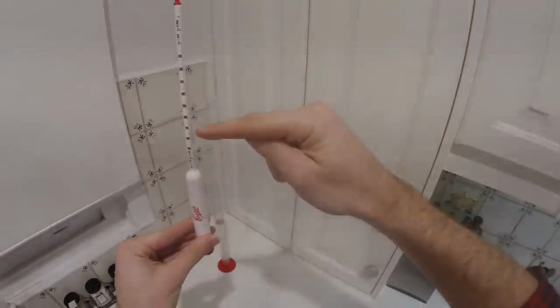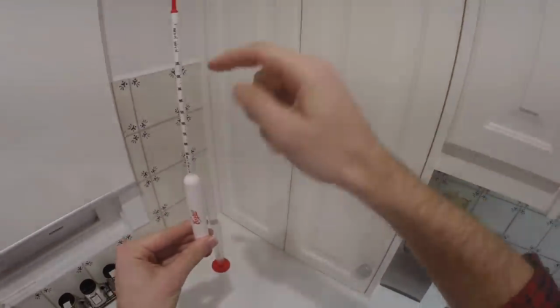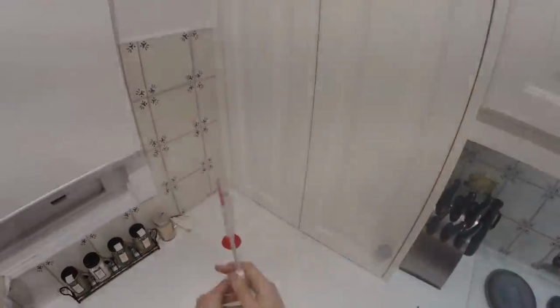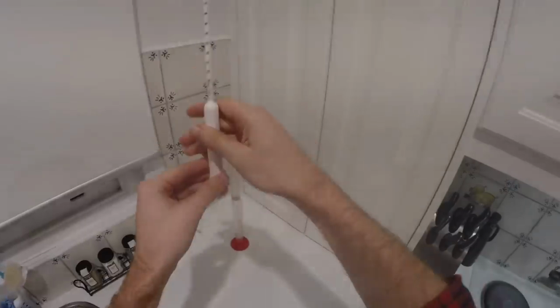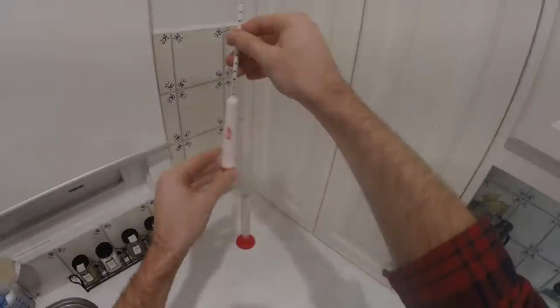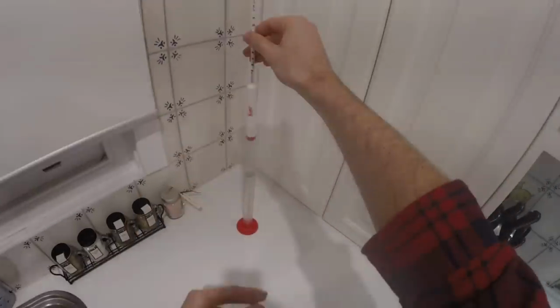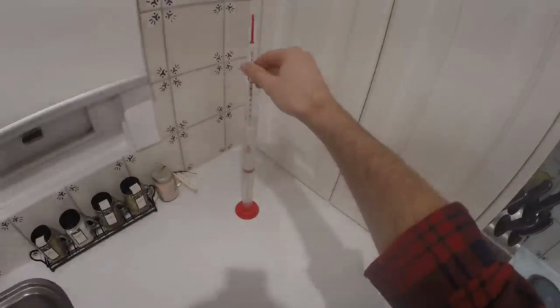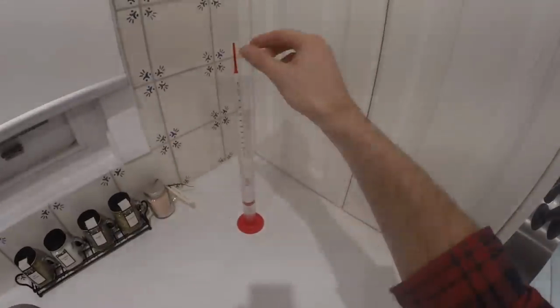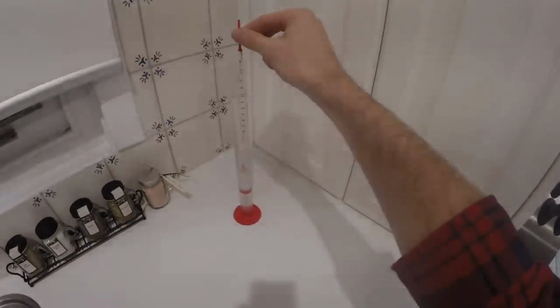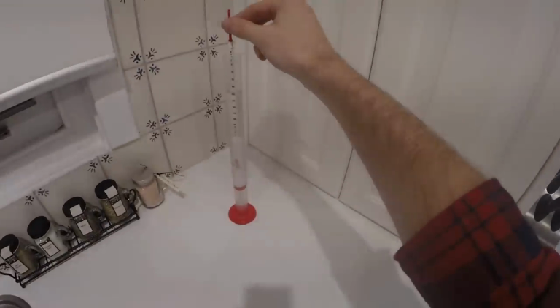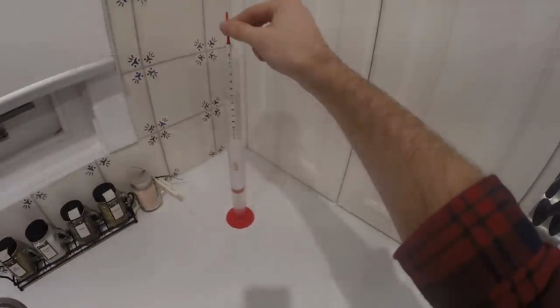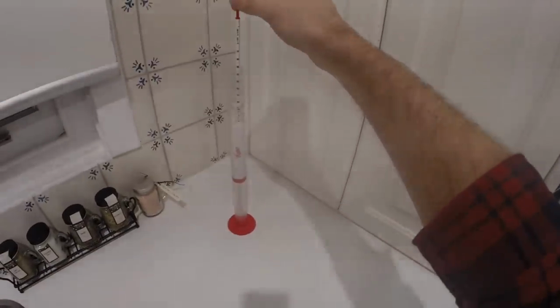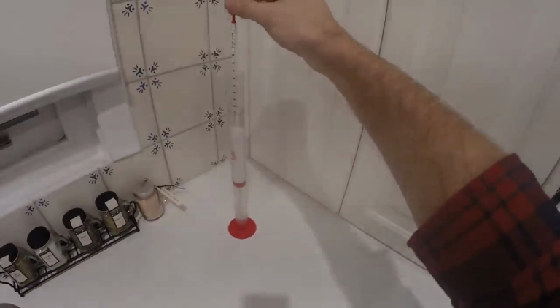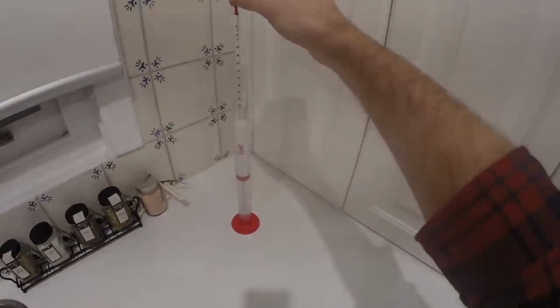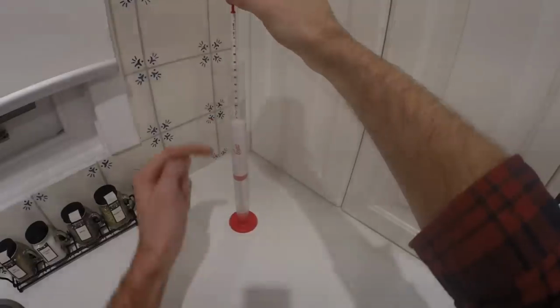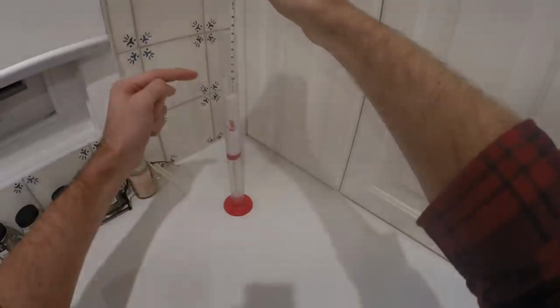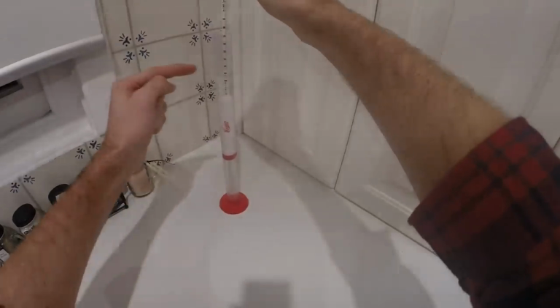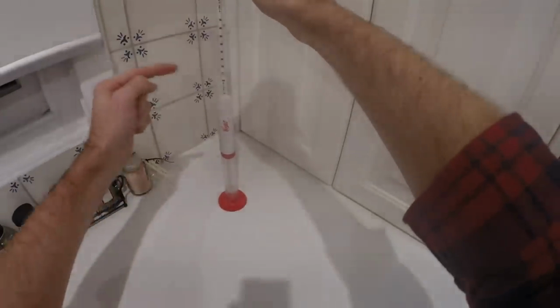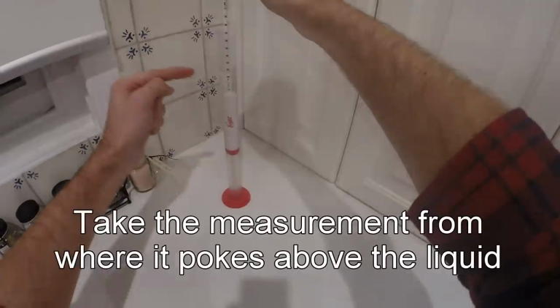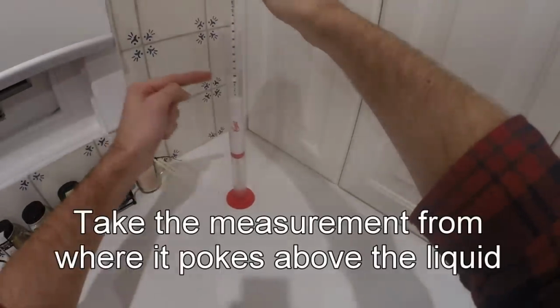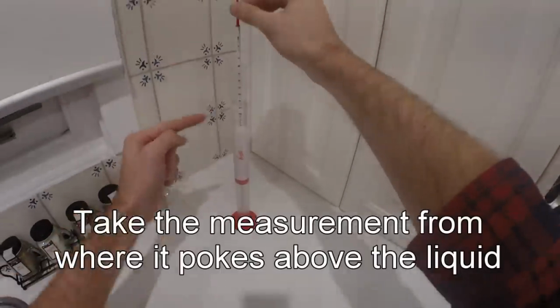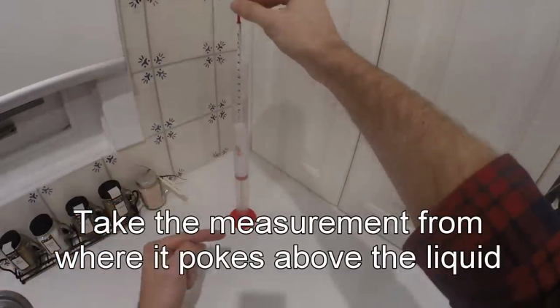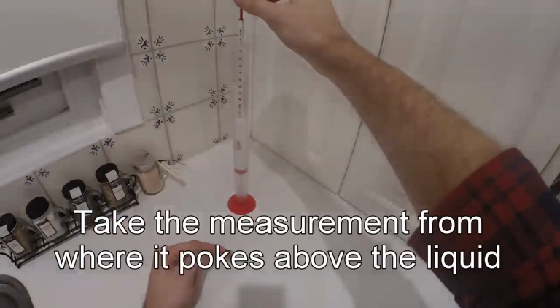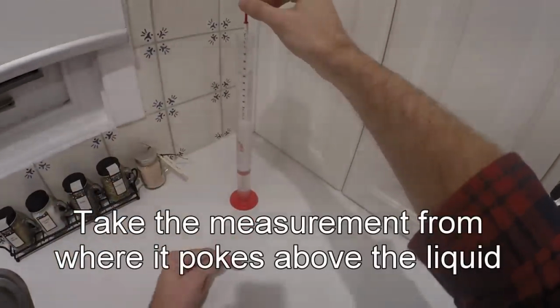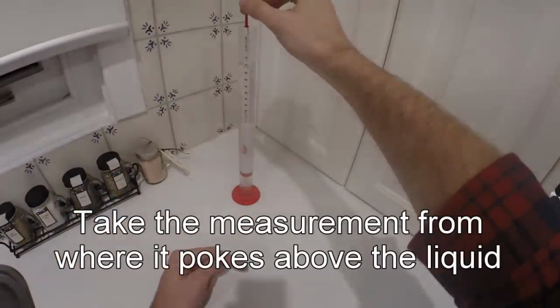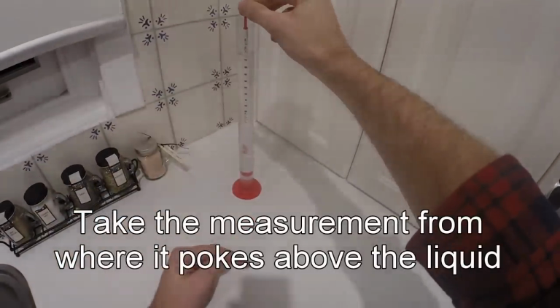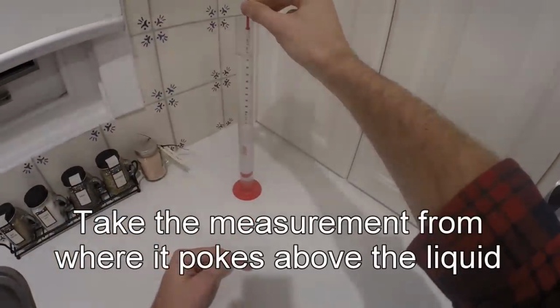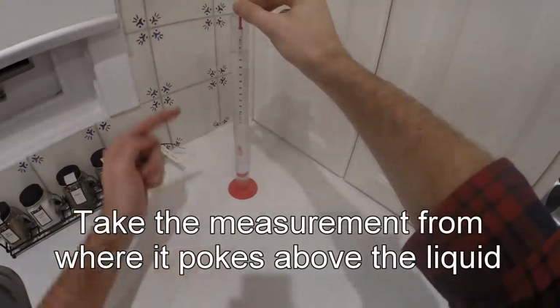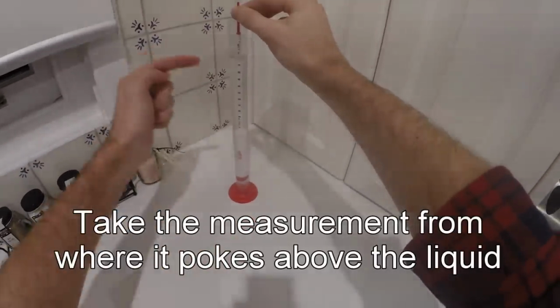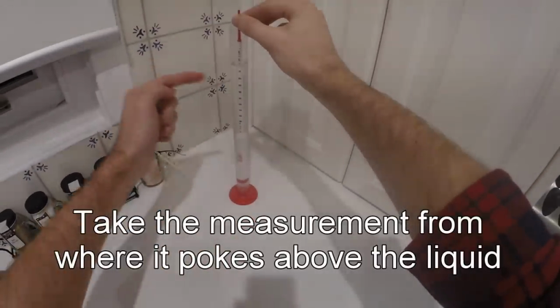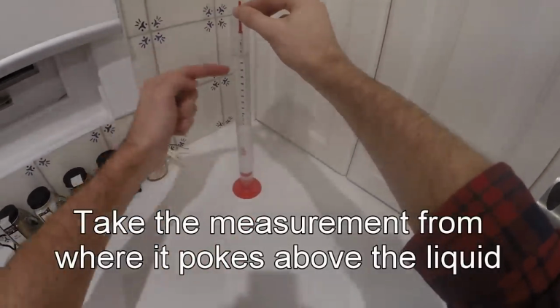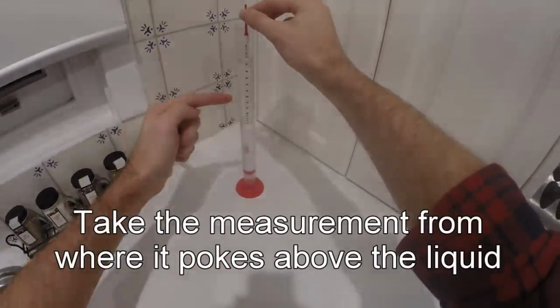This is called the gravity. If it's floating in something really thick, it floats up nice and high and you get a big number. And if you put it in something that's a bit thinner, it floats down lower and you get a small number.